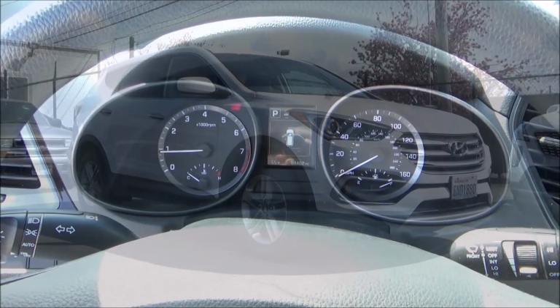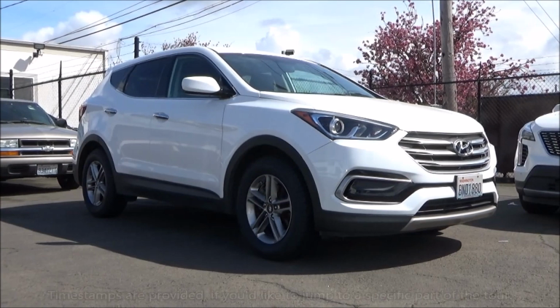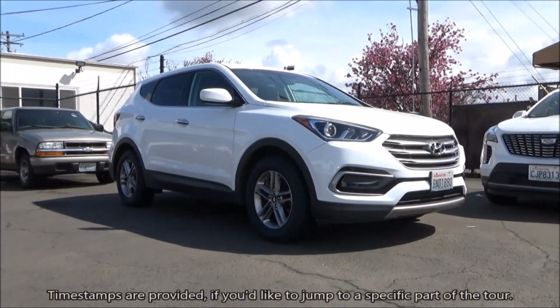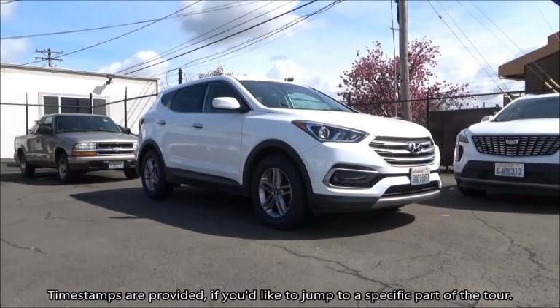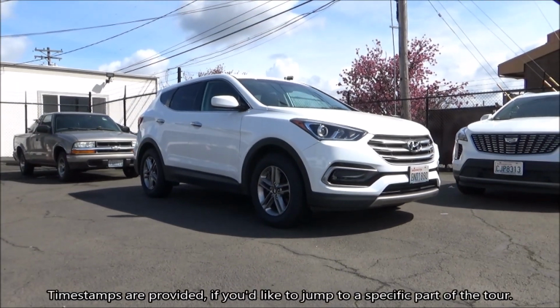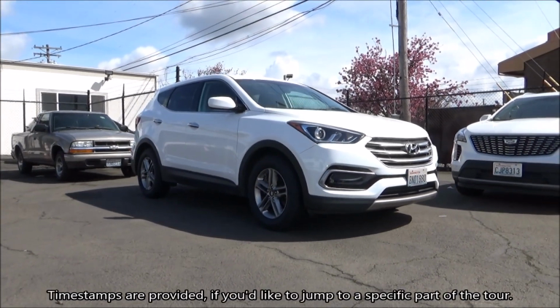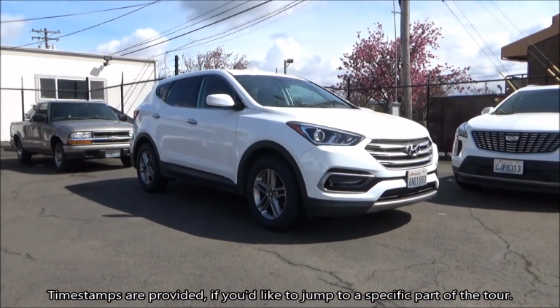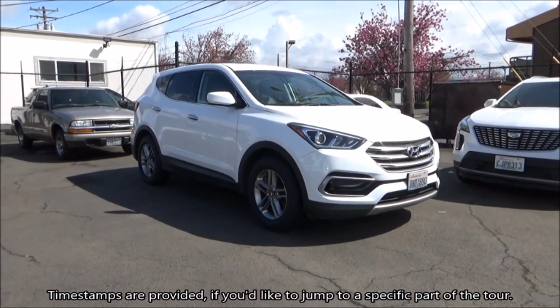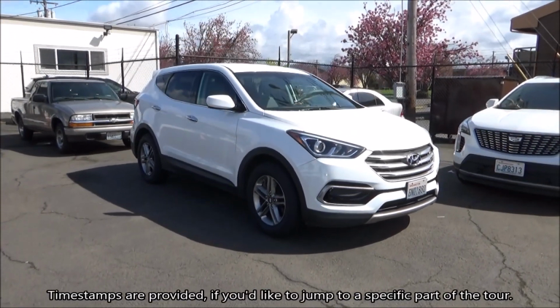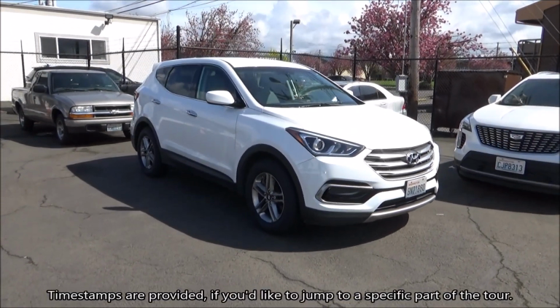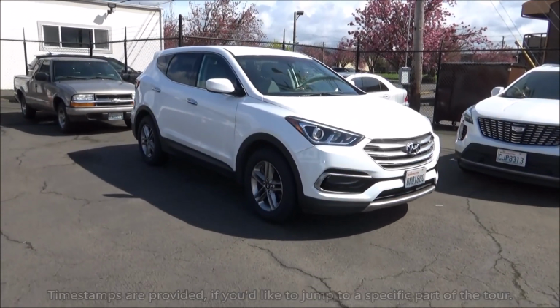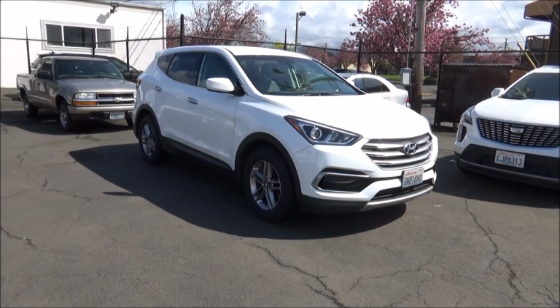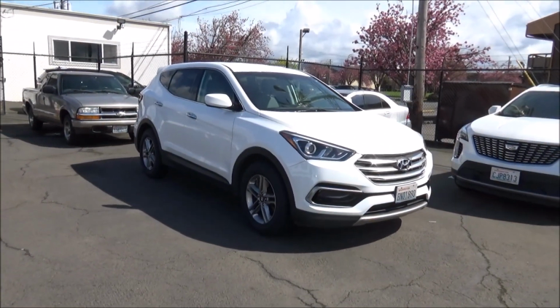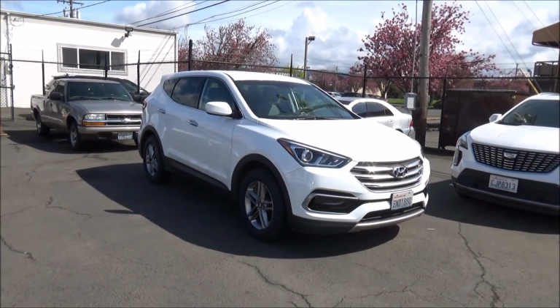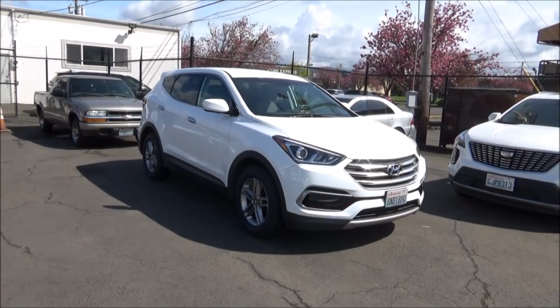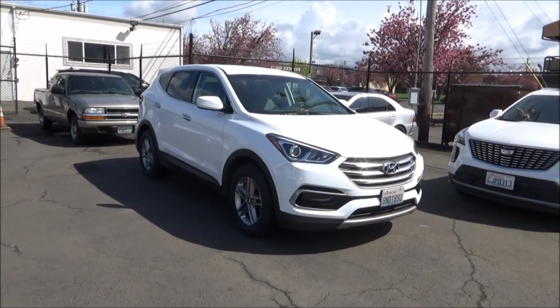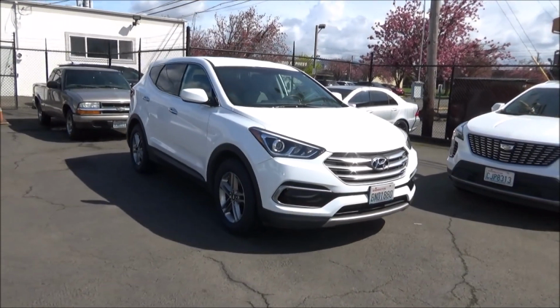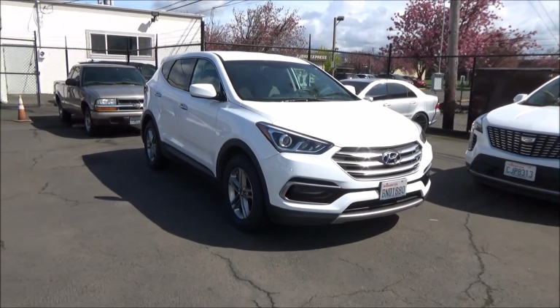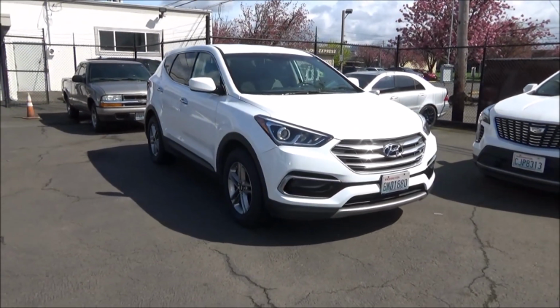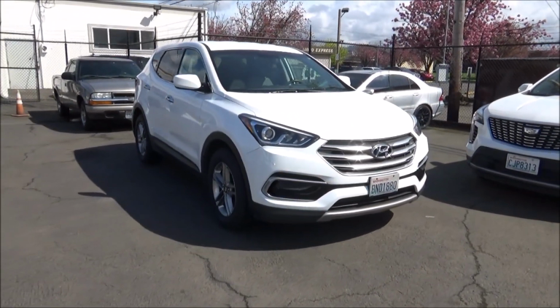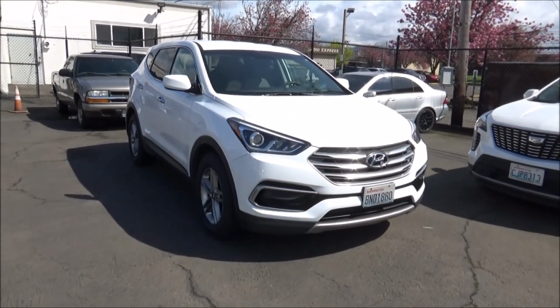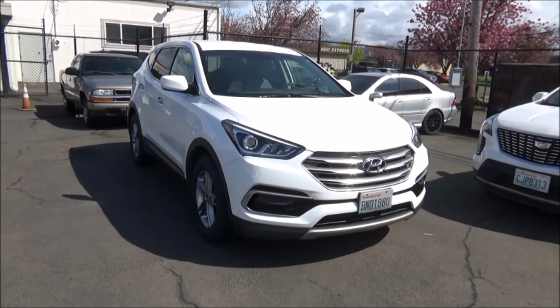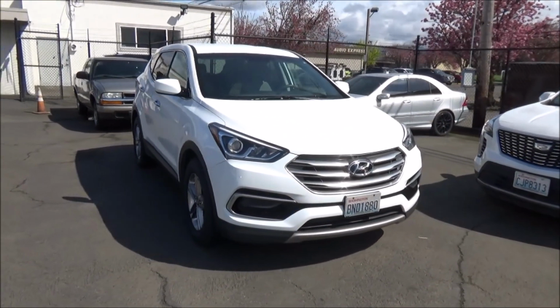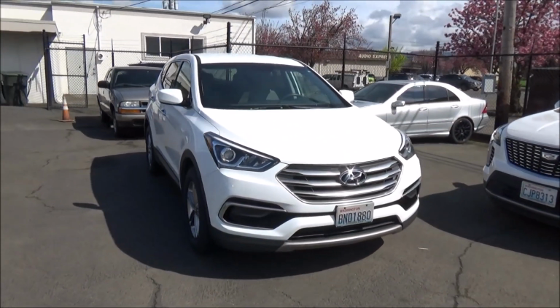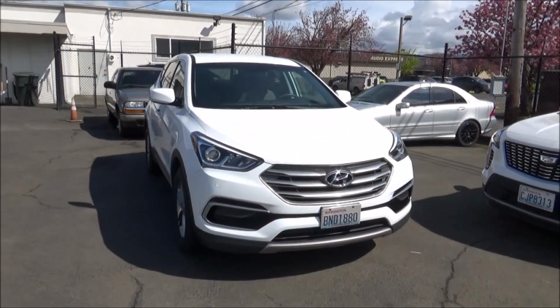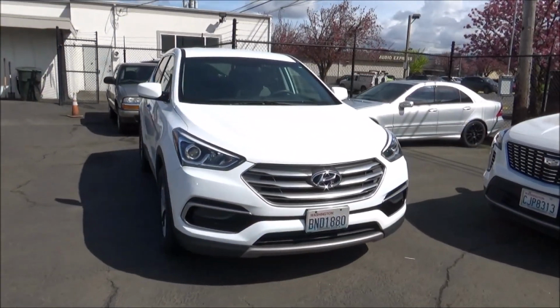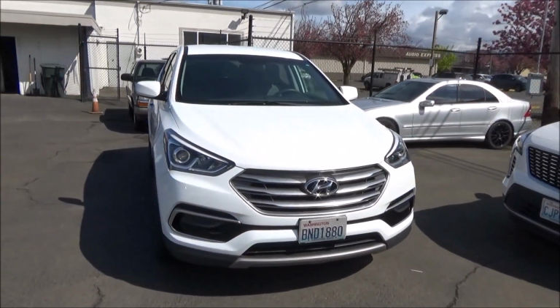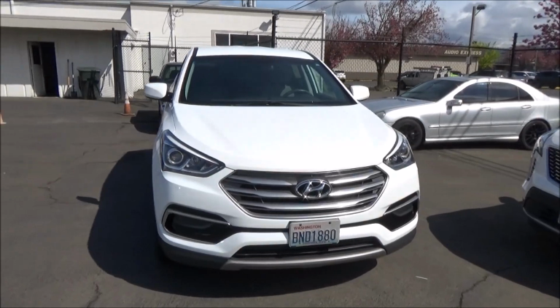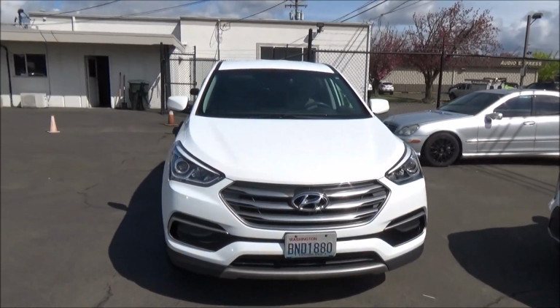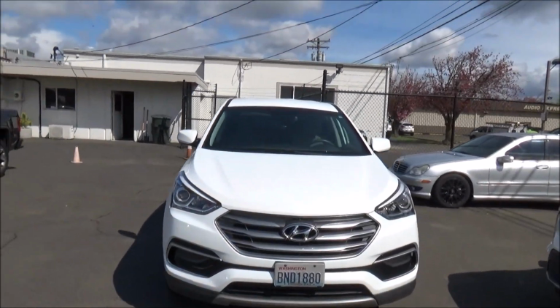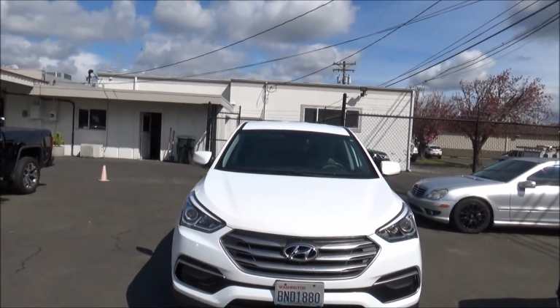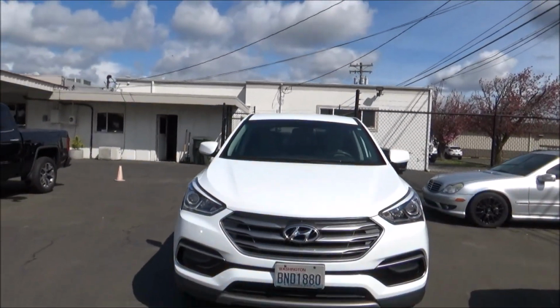The Santa Fe is a mid-sized crossover that dates back to 2001, when it was launched as Hyundai's first-ever SUV. It has since become one of Hyundai's best-selling models. As of the 2024 model year, it is now in its fifth generation.